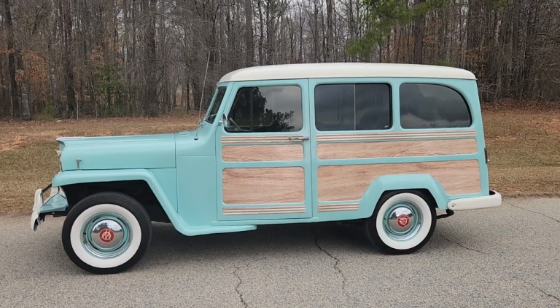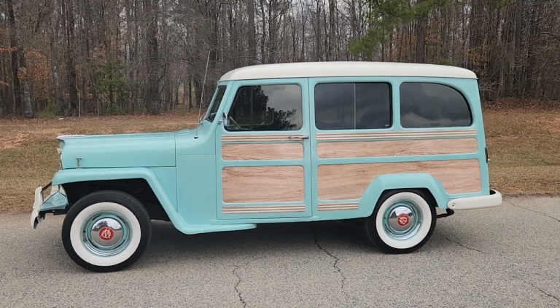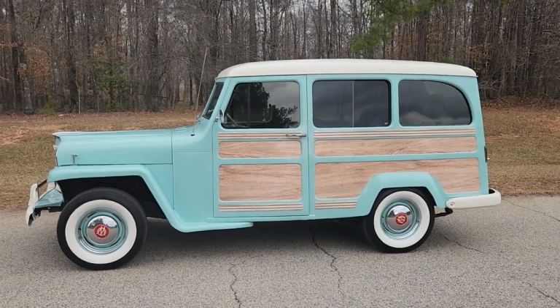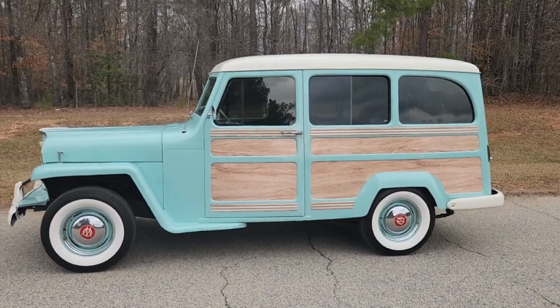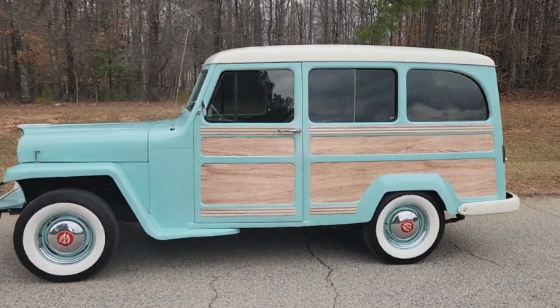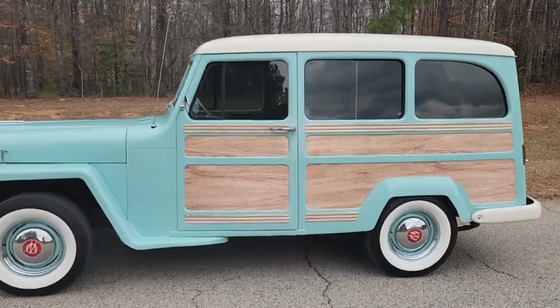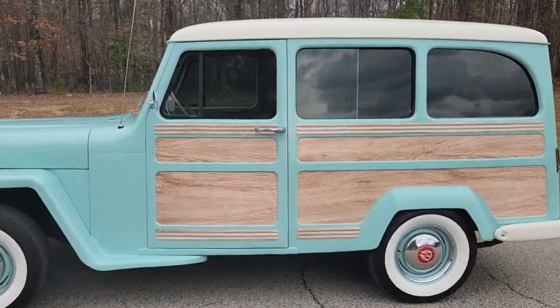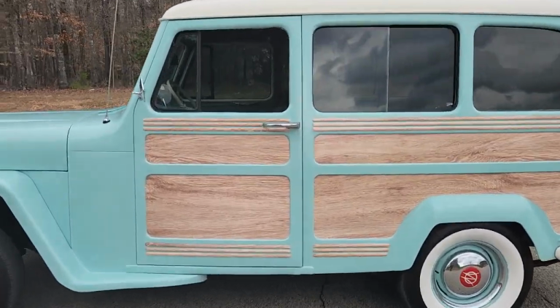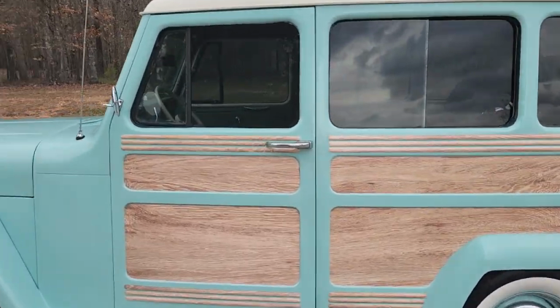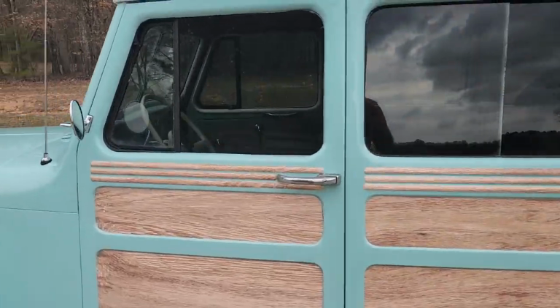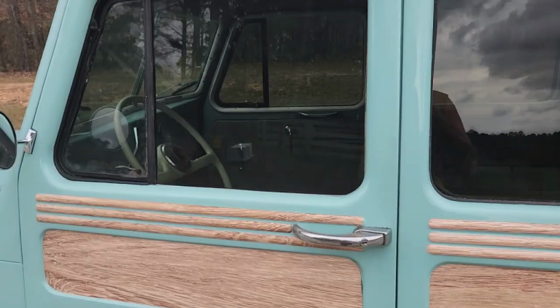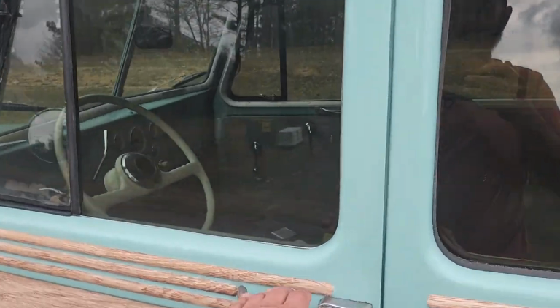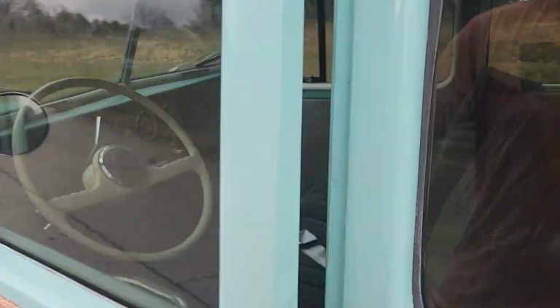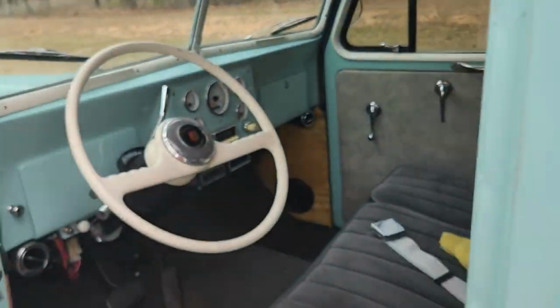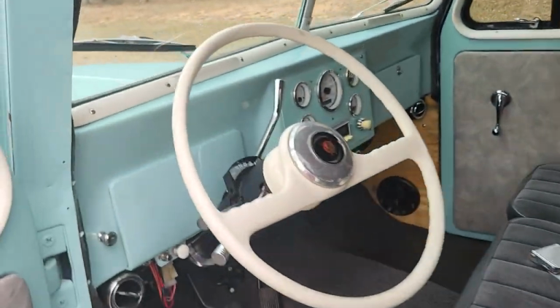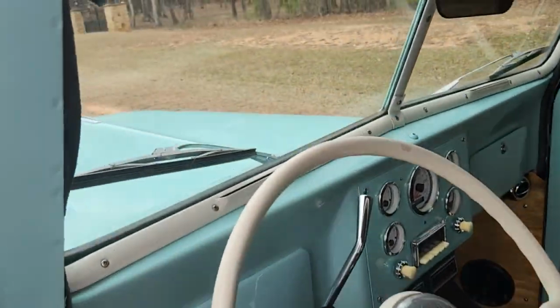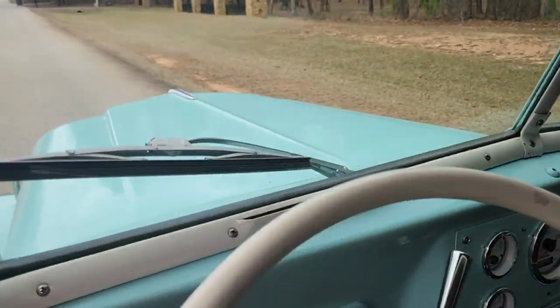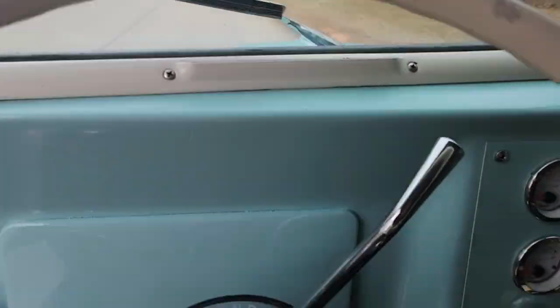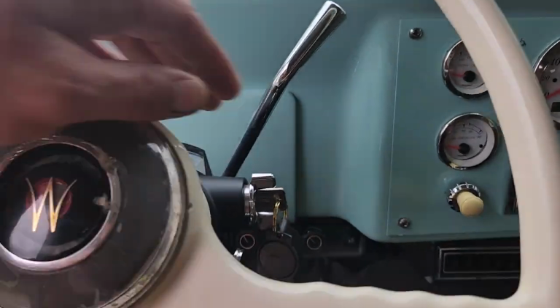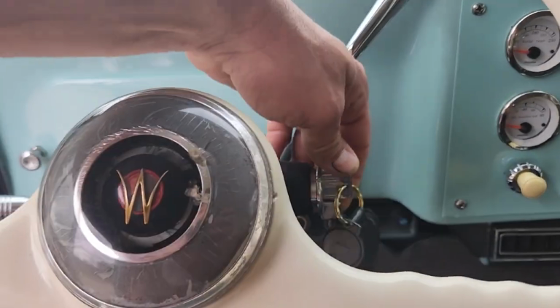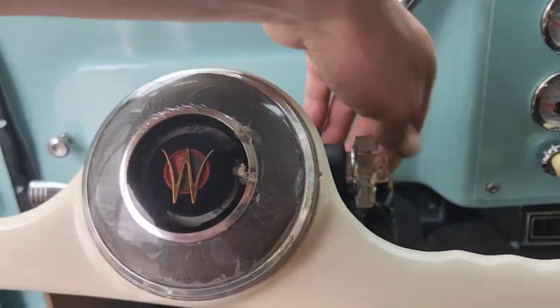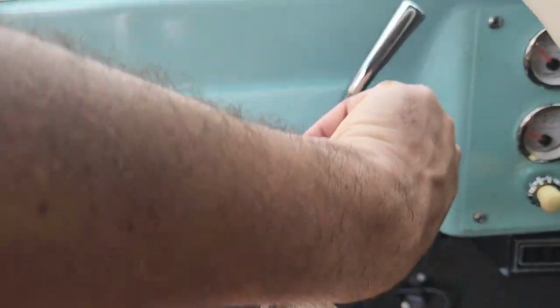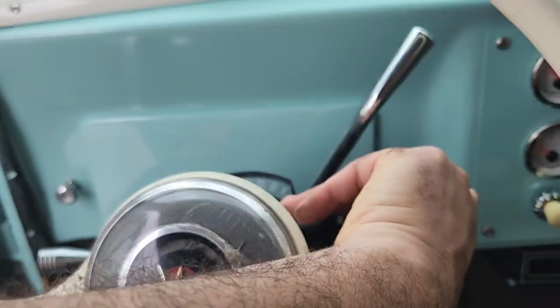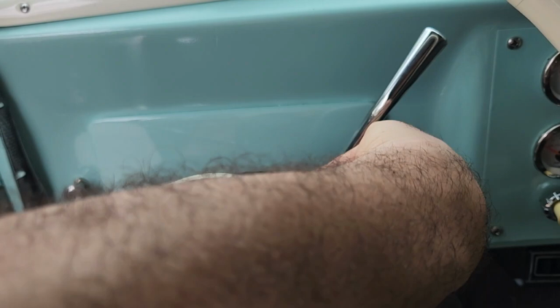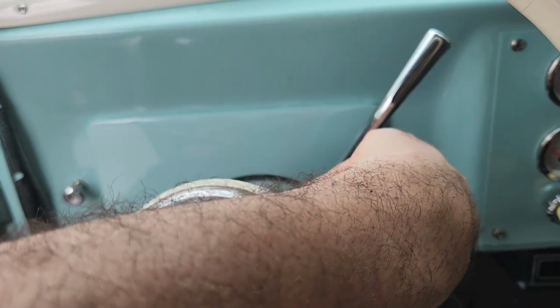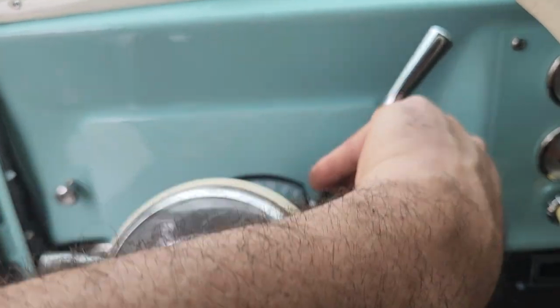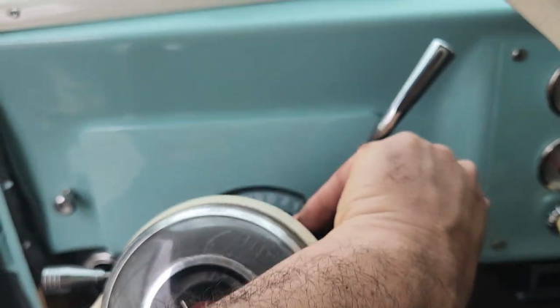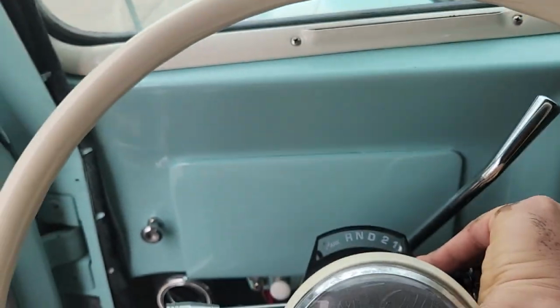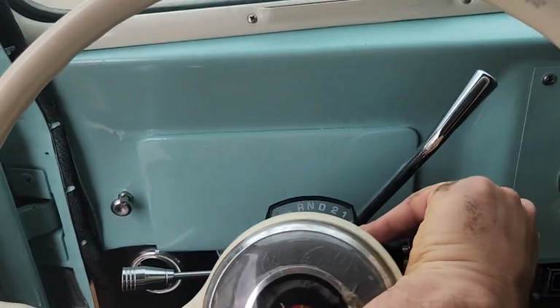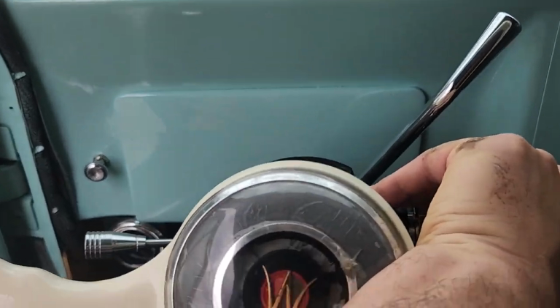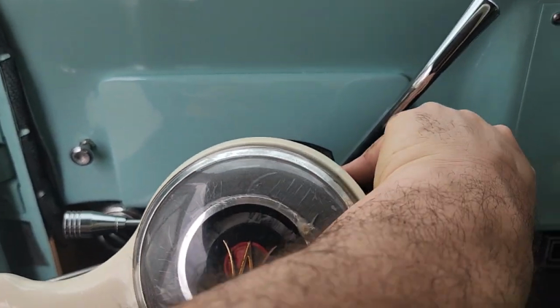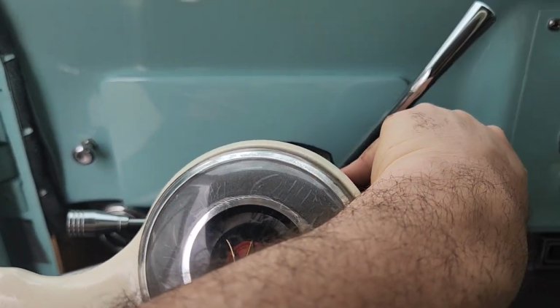It's Eric here with our '55 Willys. I thought I'd do a real quick video on the electronics. Everything's been newly wired. I'll tap the gas pedal once if I need to sometimes.